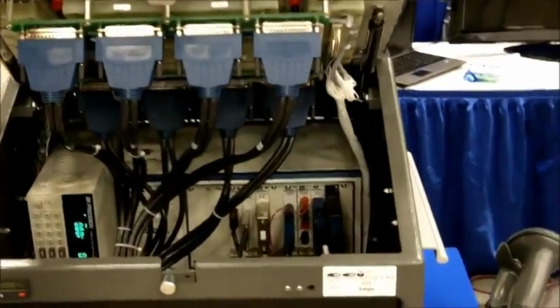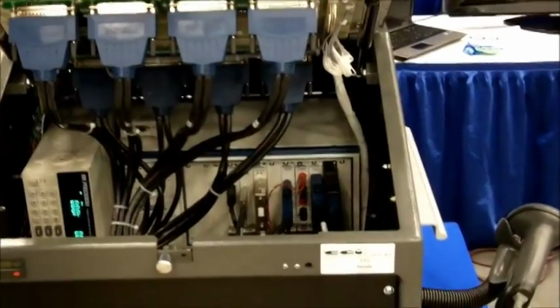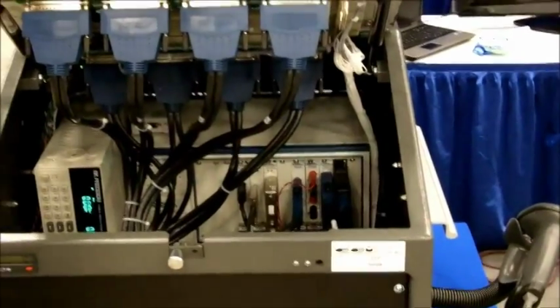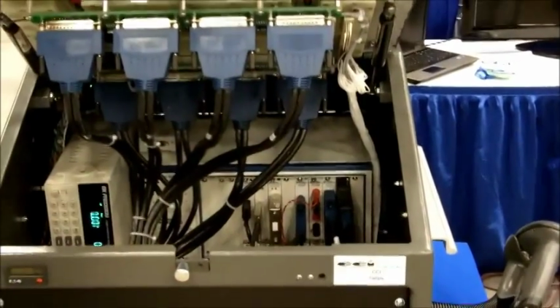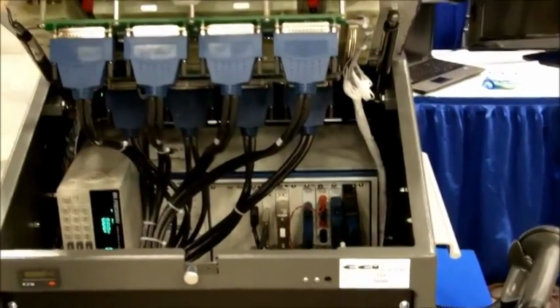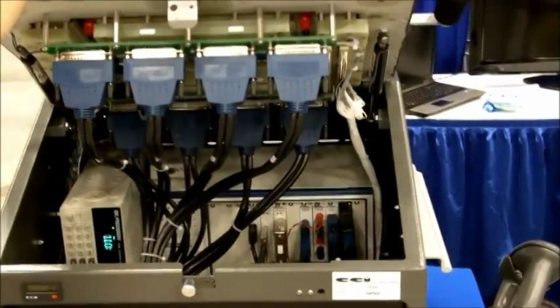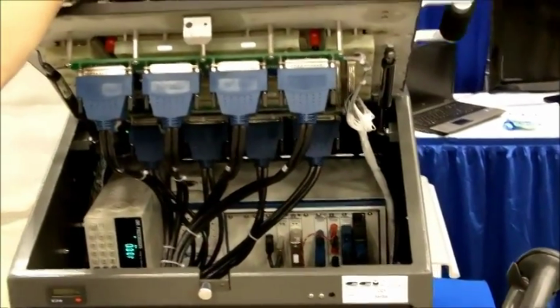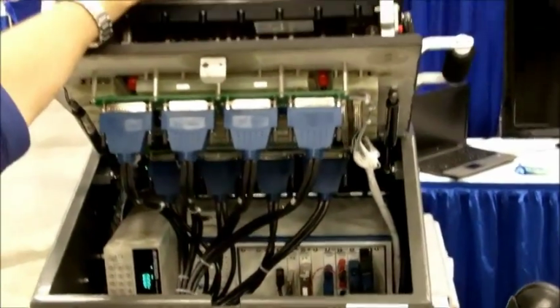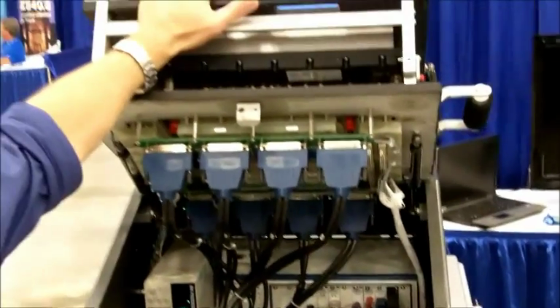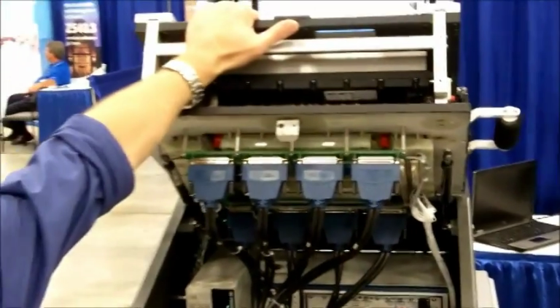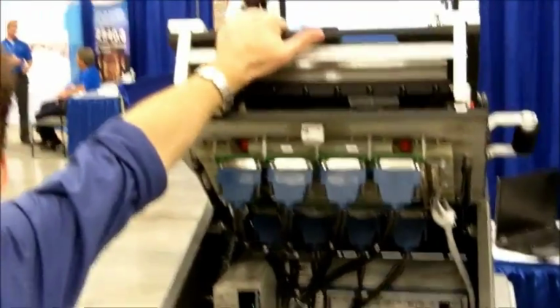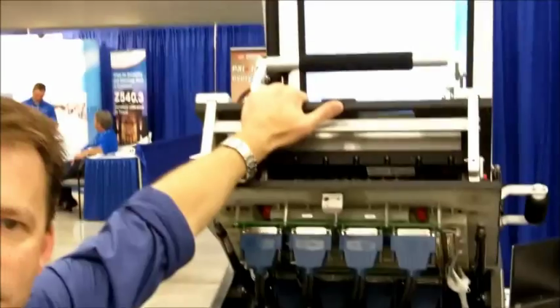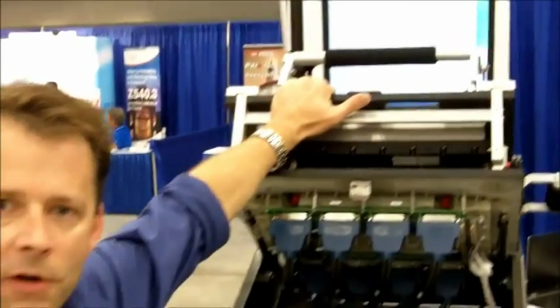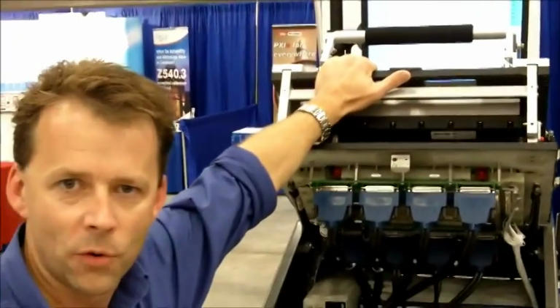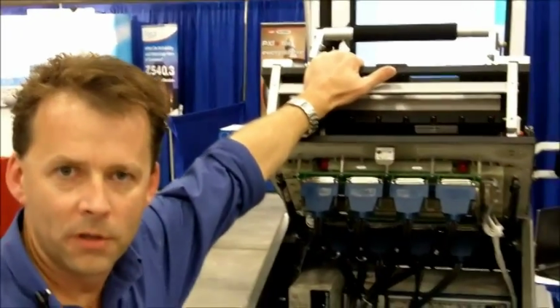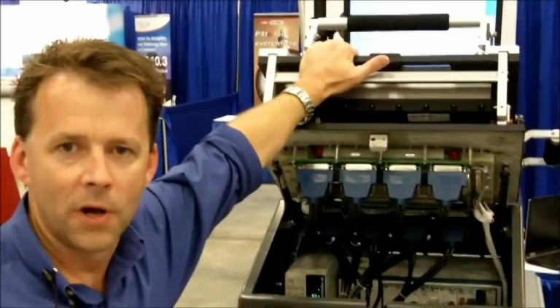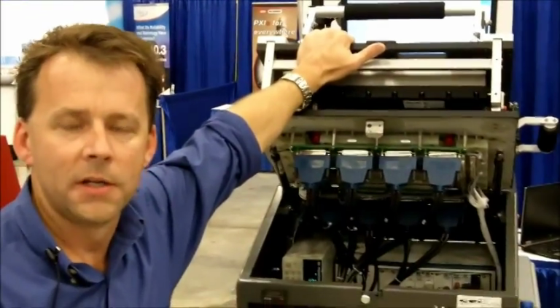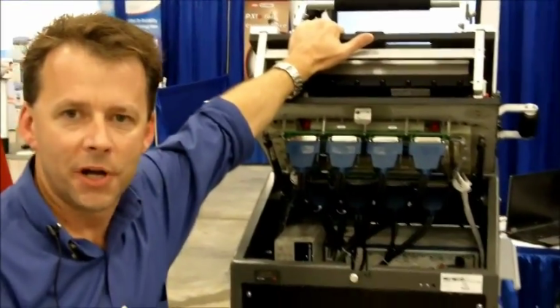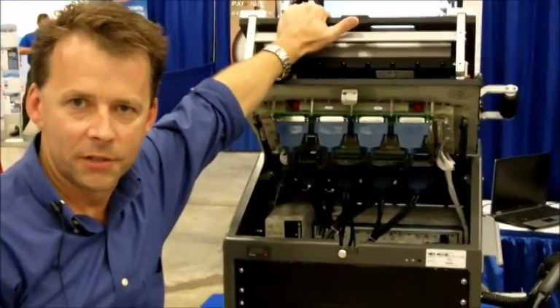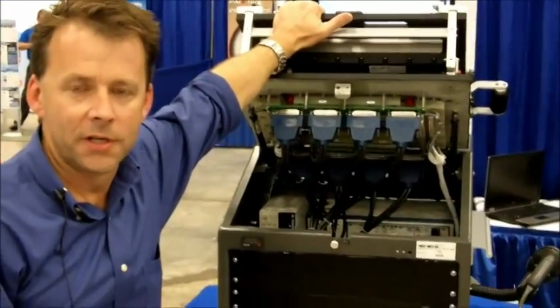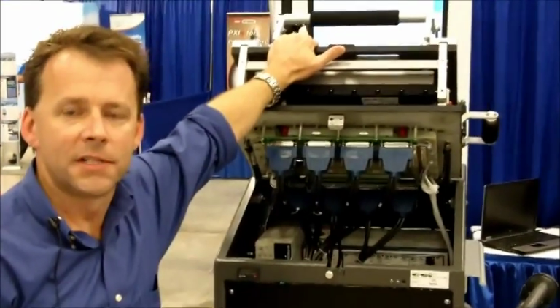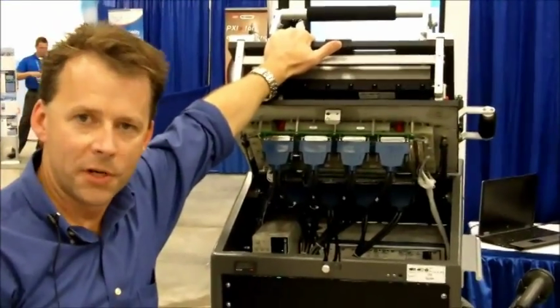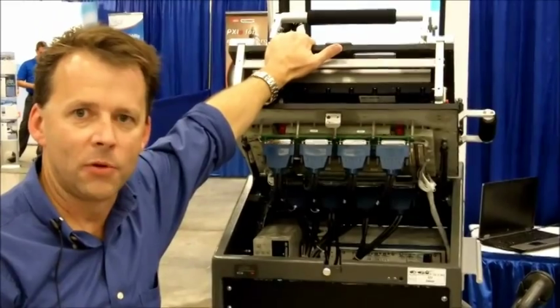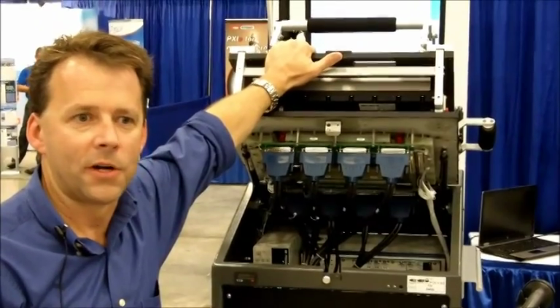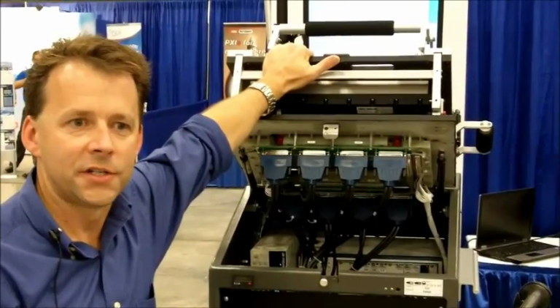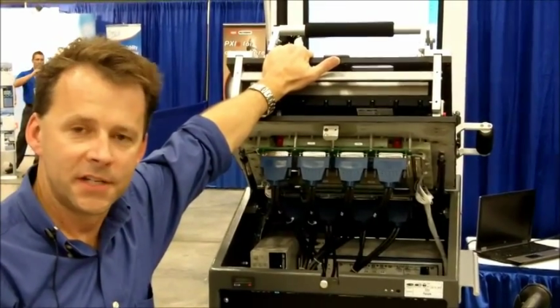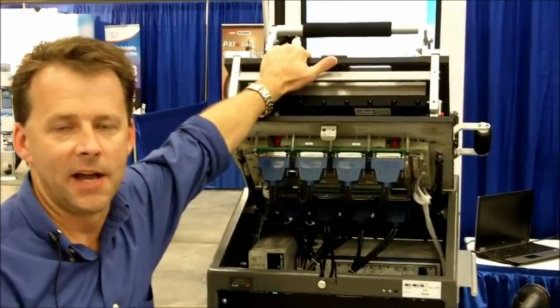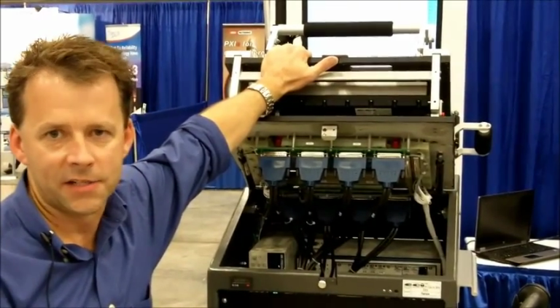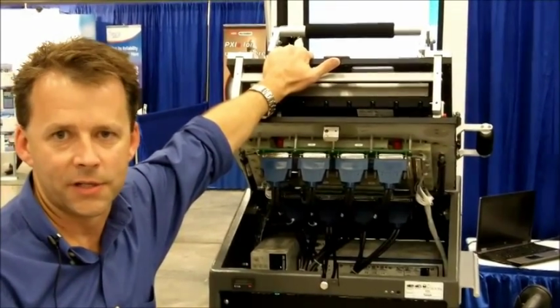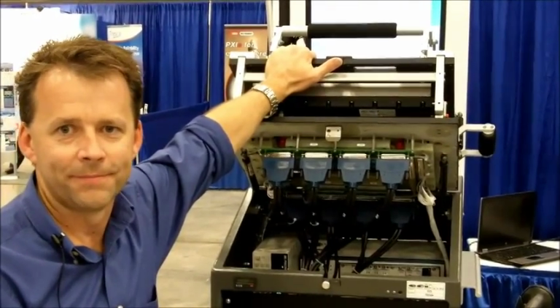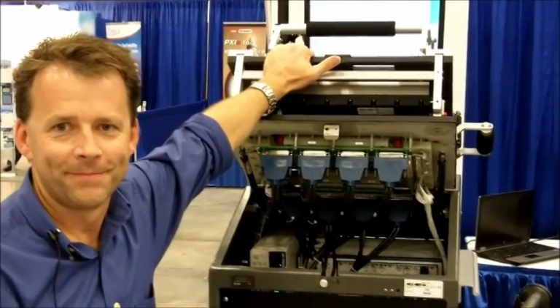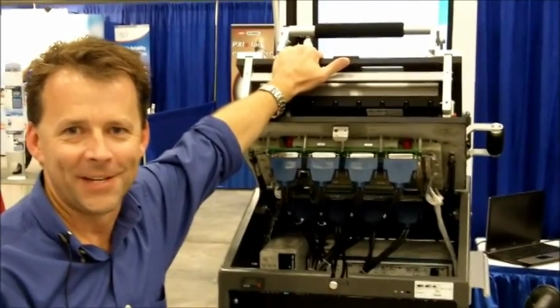For customers with low to mid-complexity functional testing that are looking for a very affordable, rugged production solution that's forward compatible with artwork changes, the 689 is an excellent choice. Thank you.